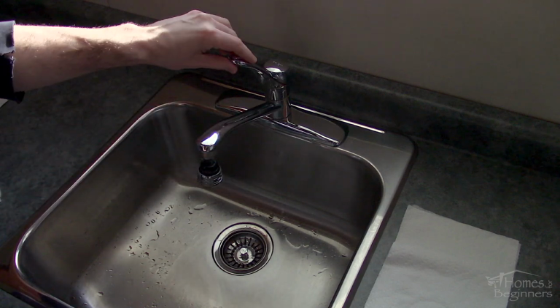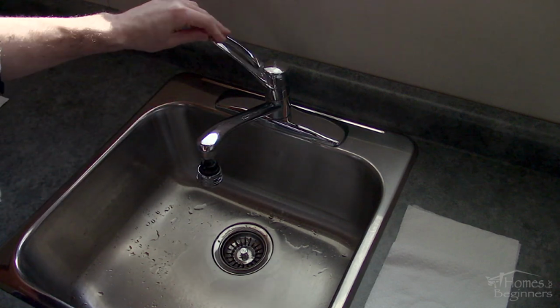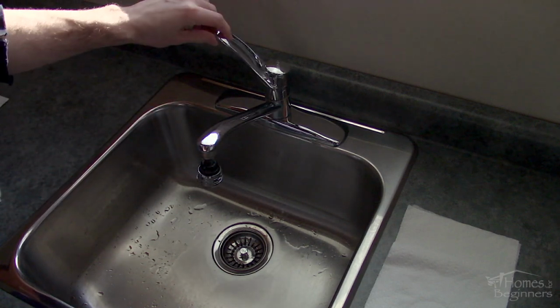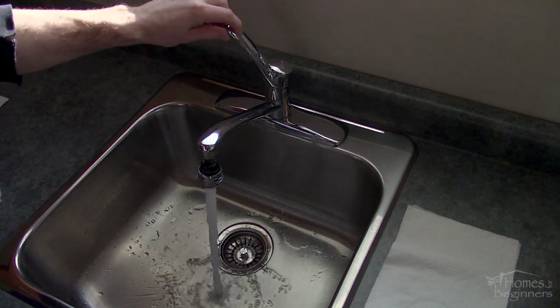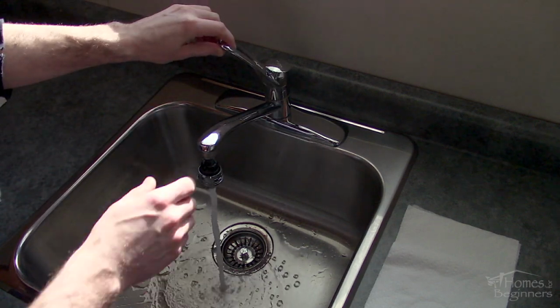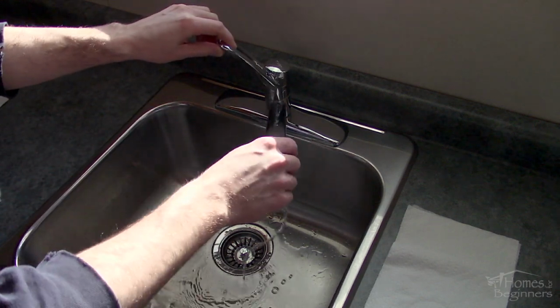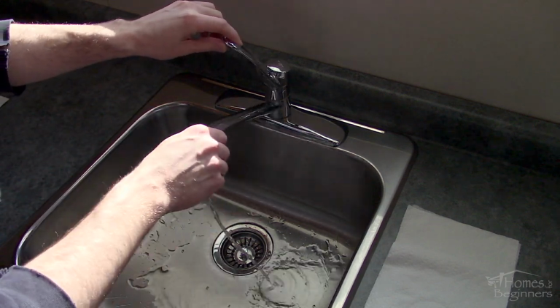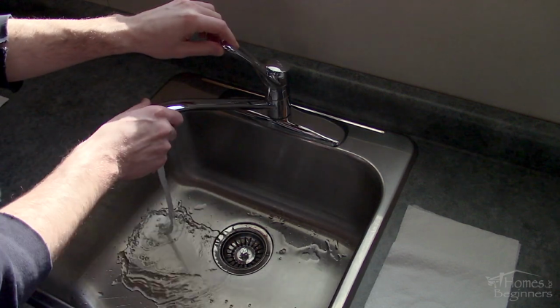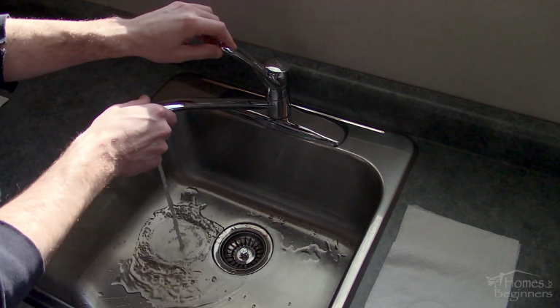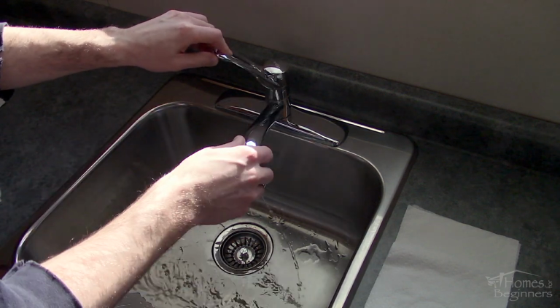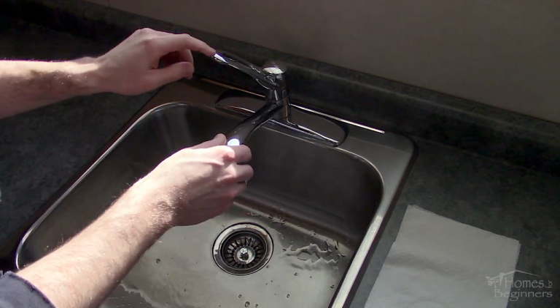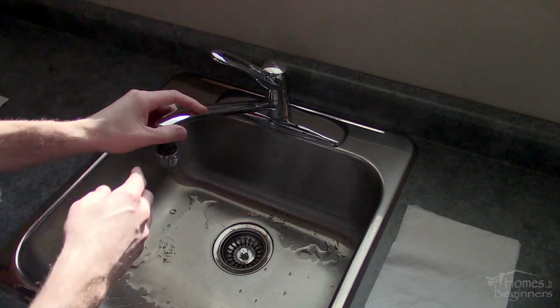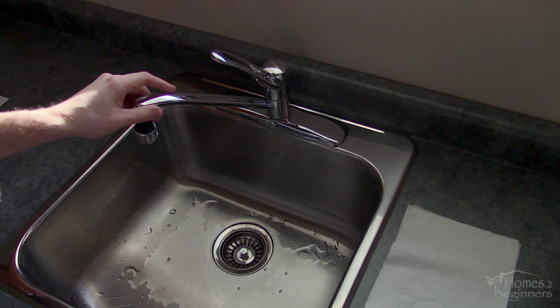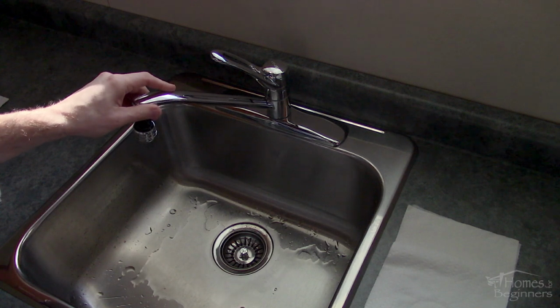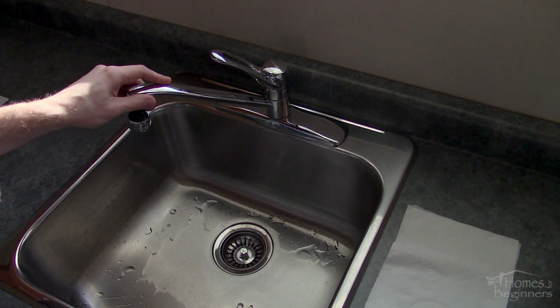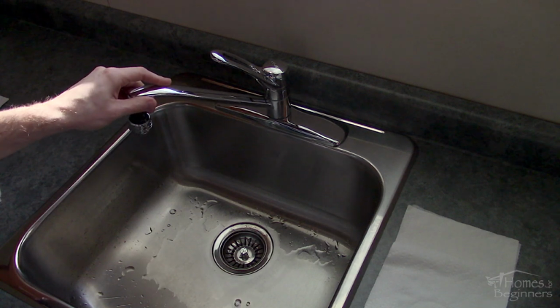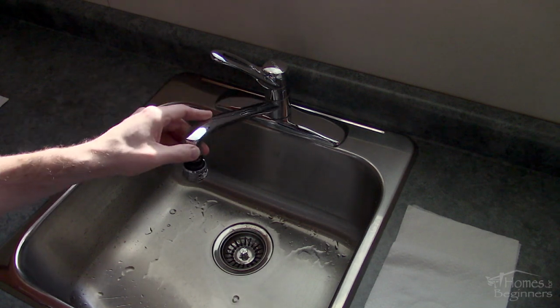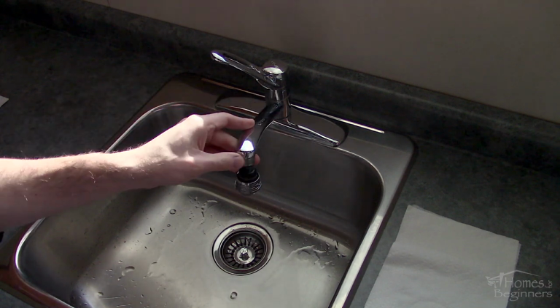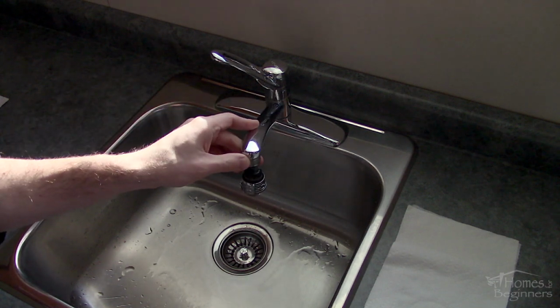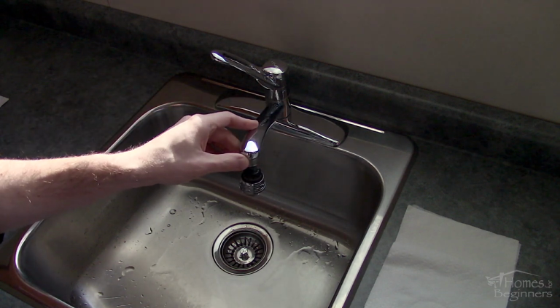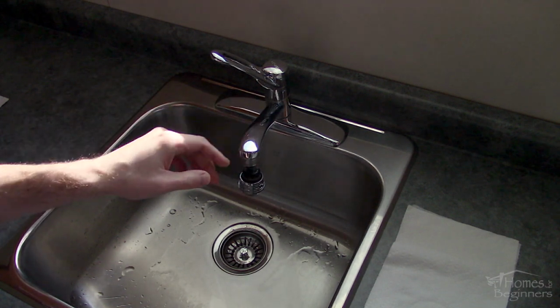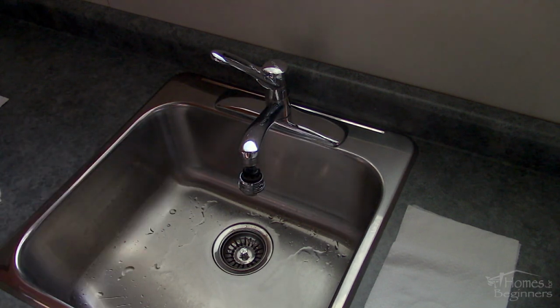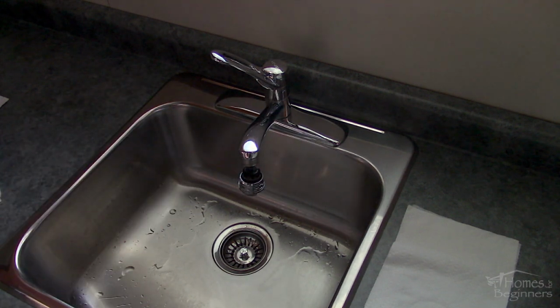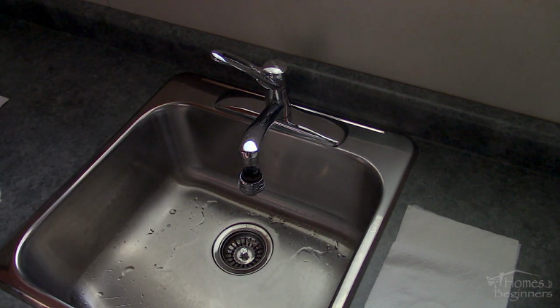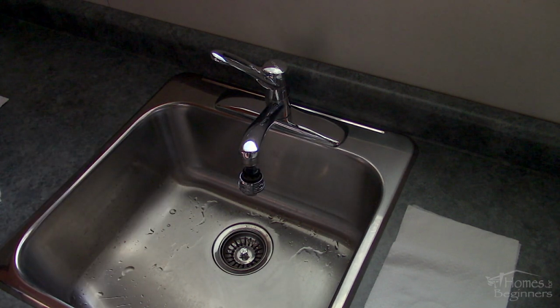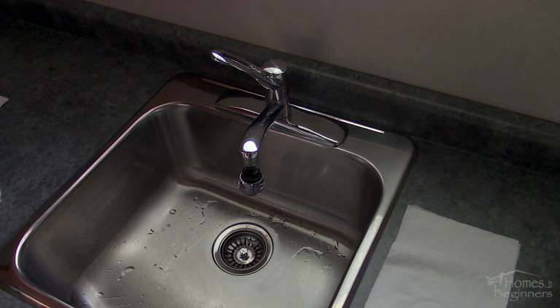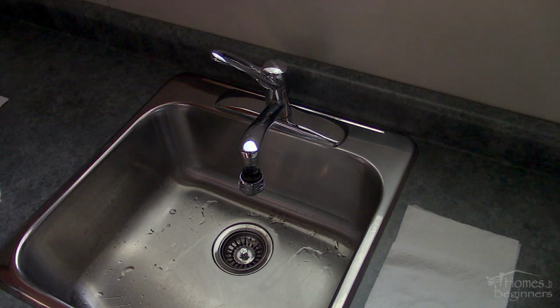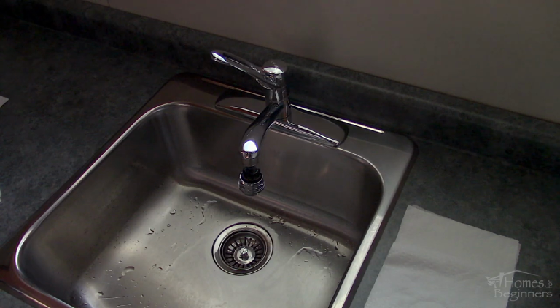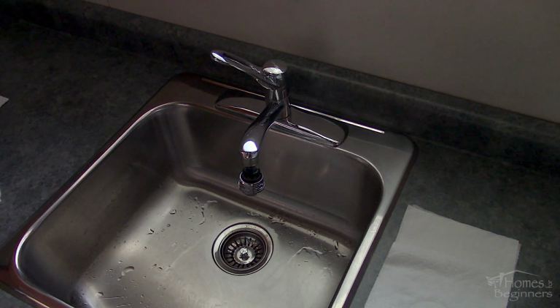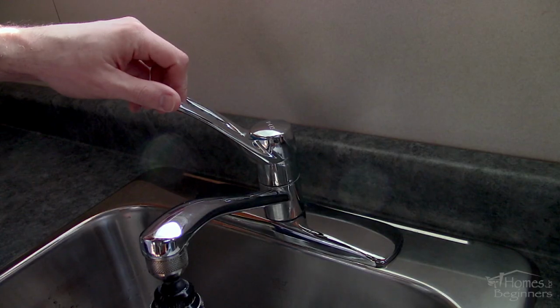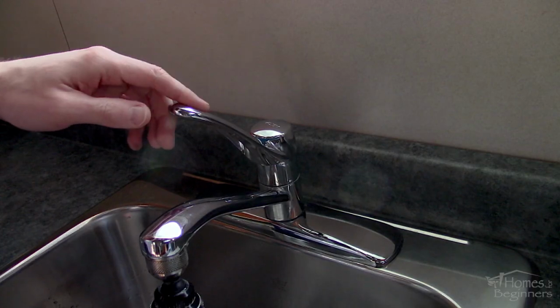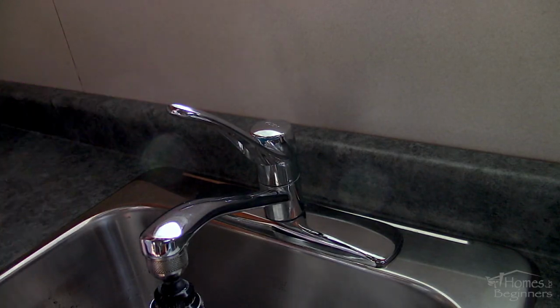Unfortunately over time the cartridge inside the faucet will eventually have the gaskets wear out causing it to leak on its own. Typically you'll see leaking from under the handle's base and you'll also notice a harder operation with the handle along with squeaking.